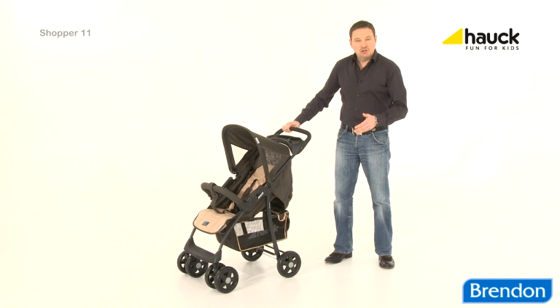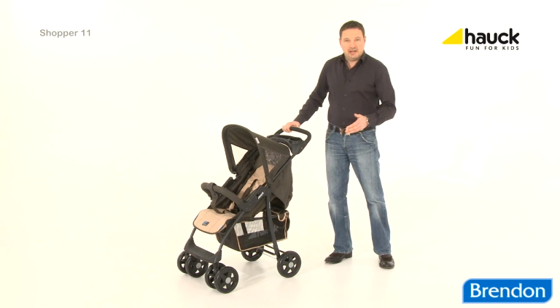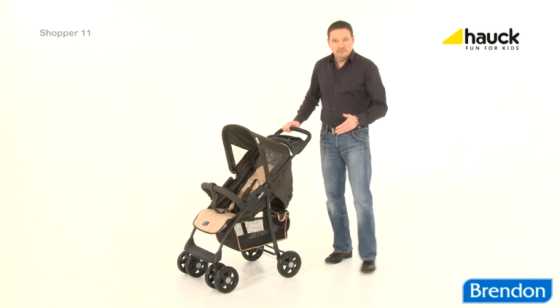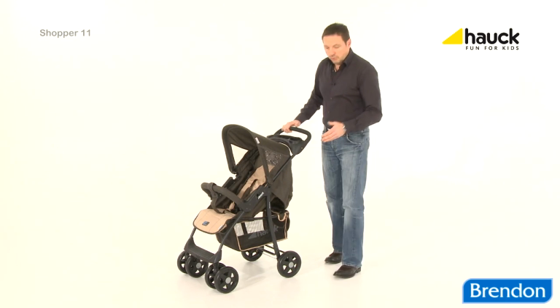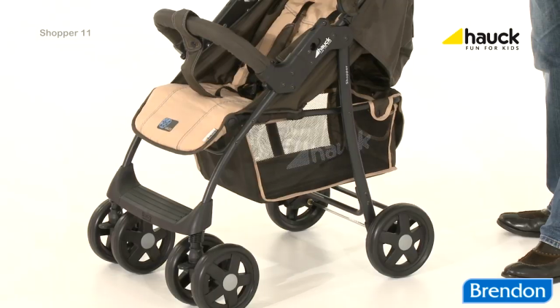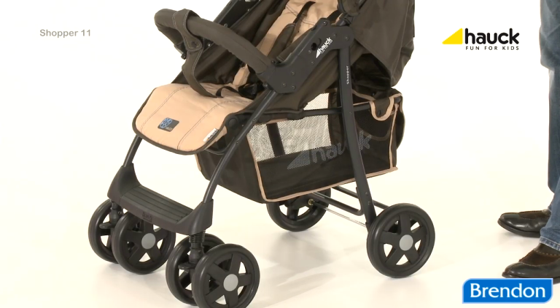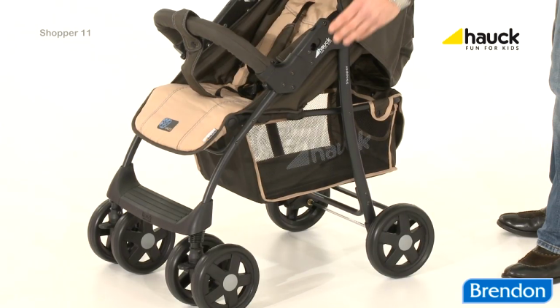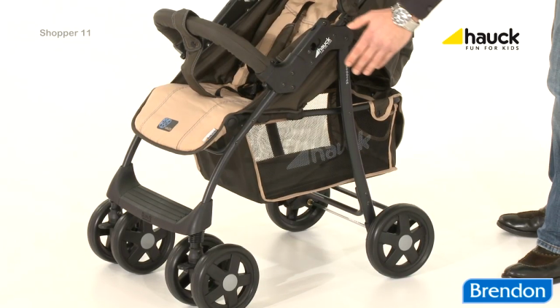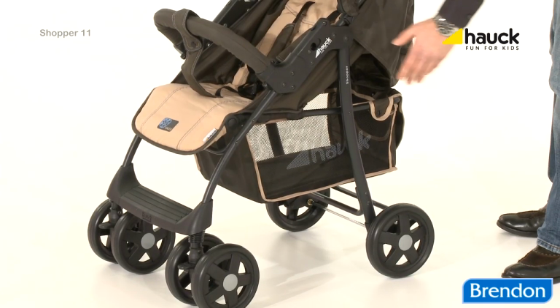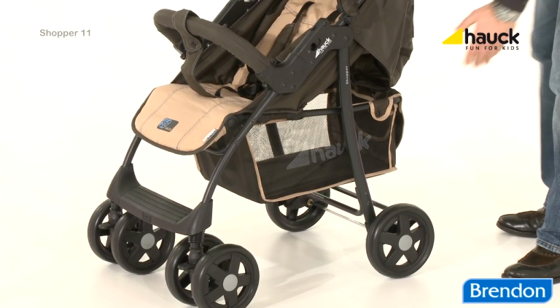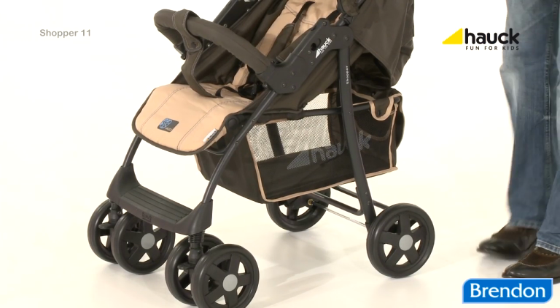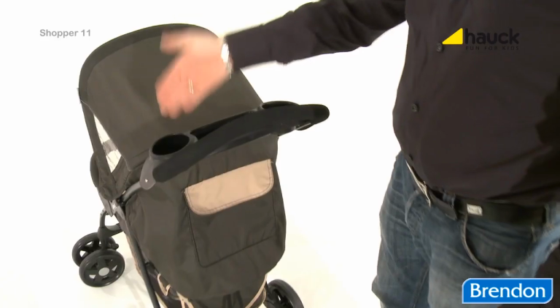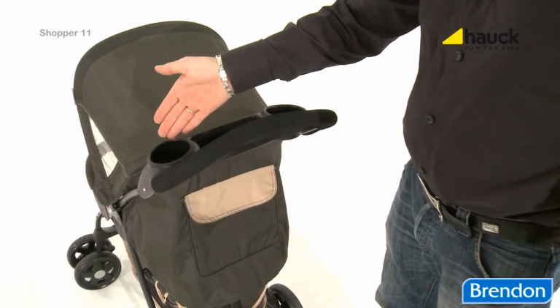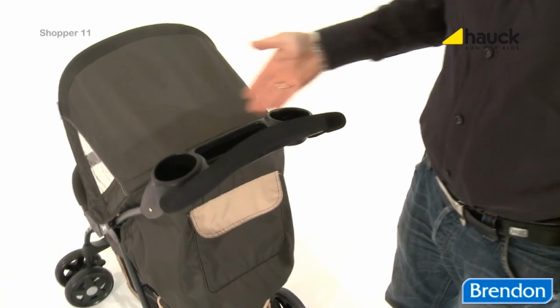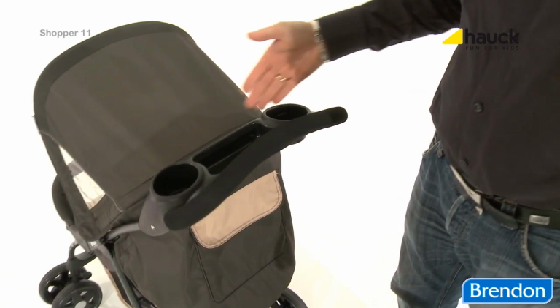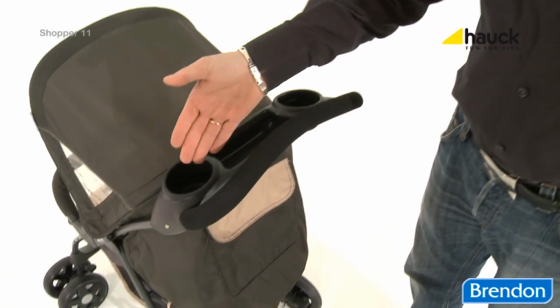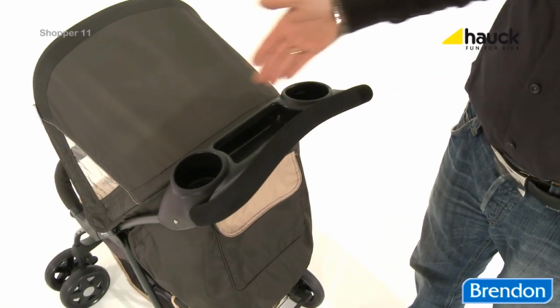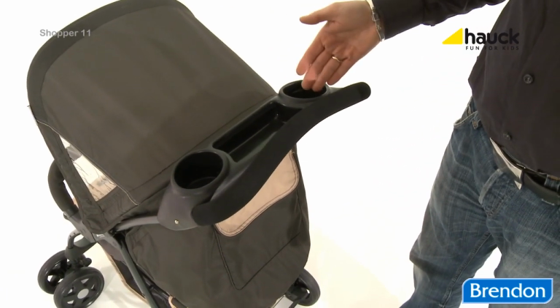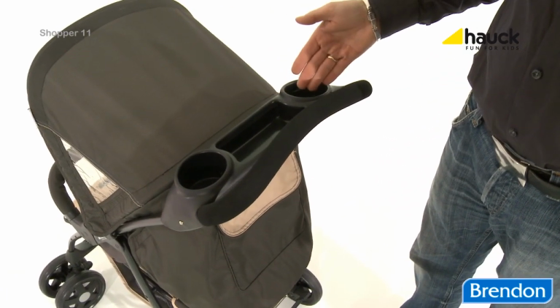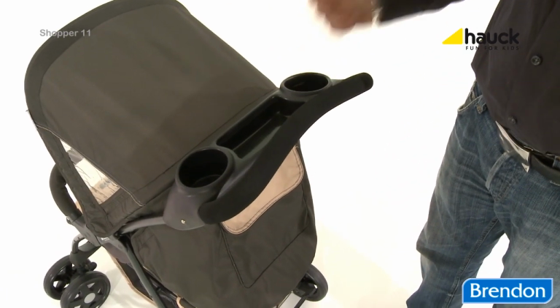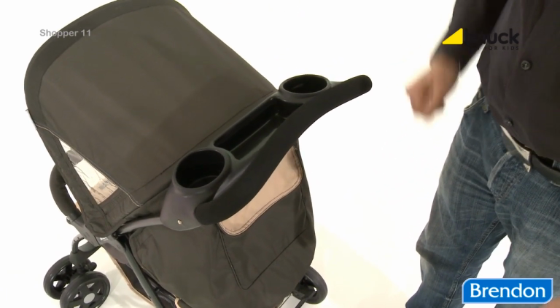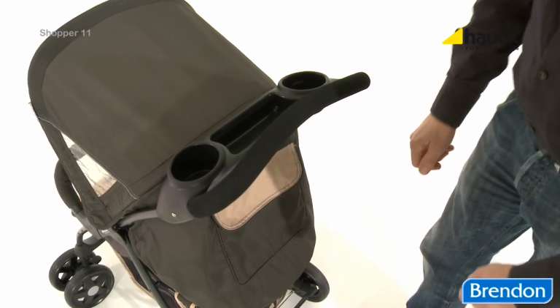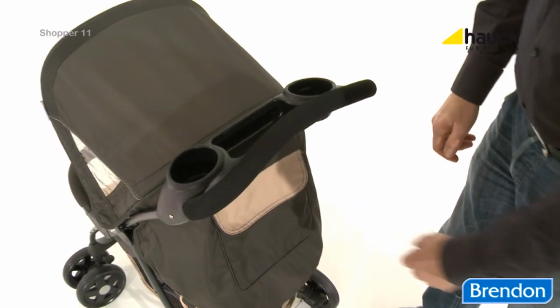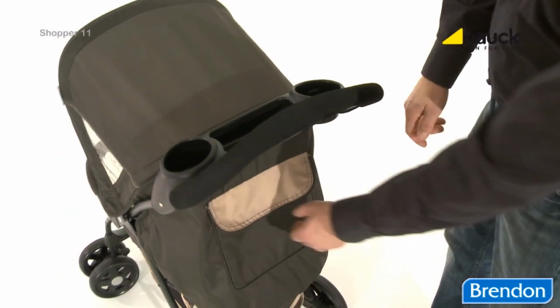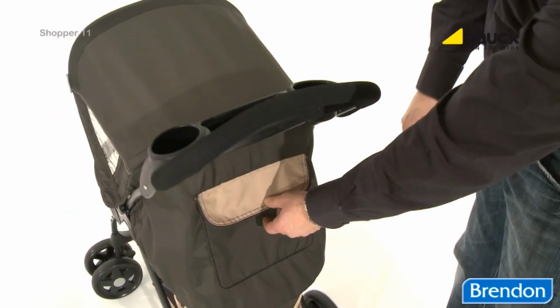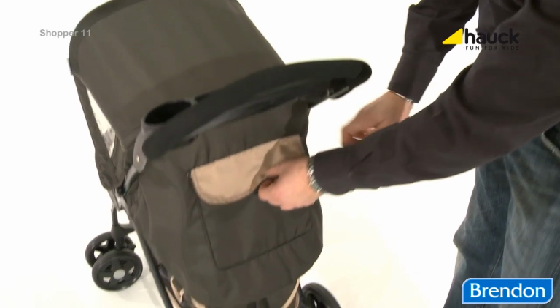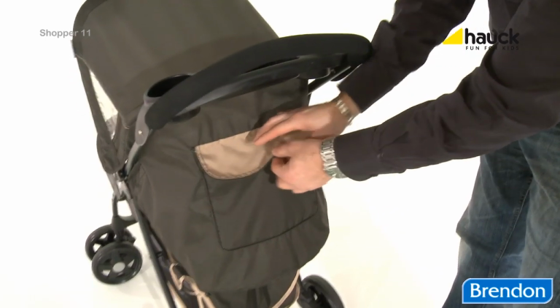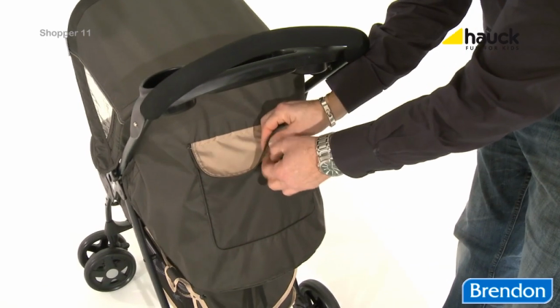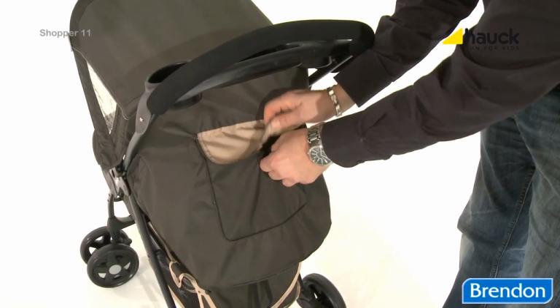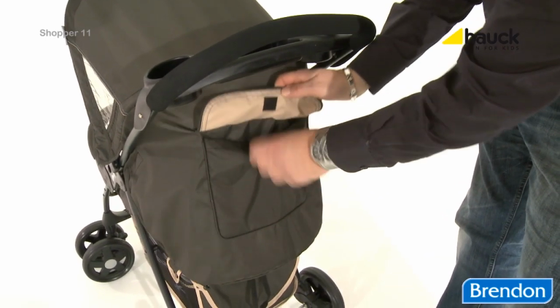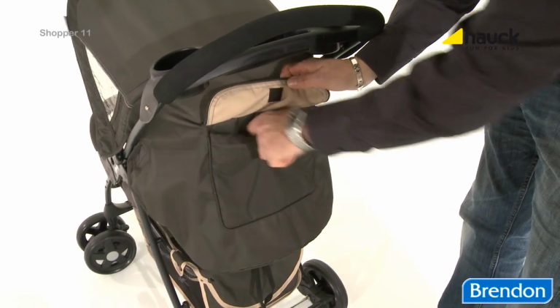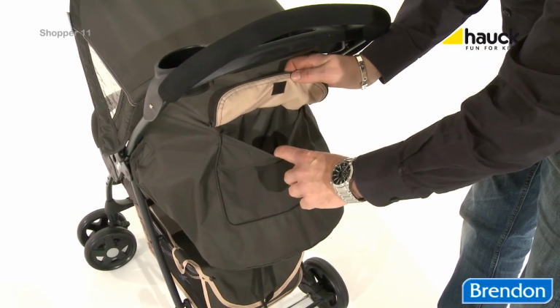Practical details like the large shopping basket and the storage table on the handle, as well as the pocket on the hood, turns our Shopper into an all-rounder.